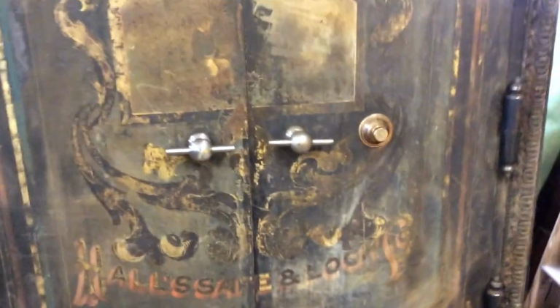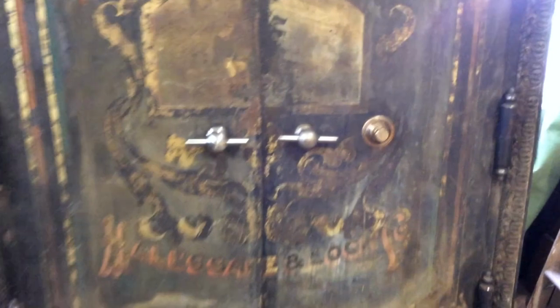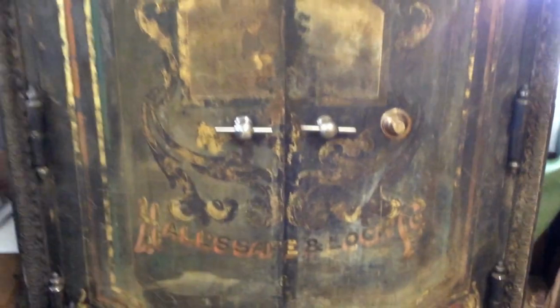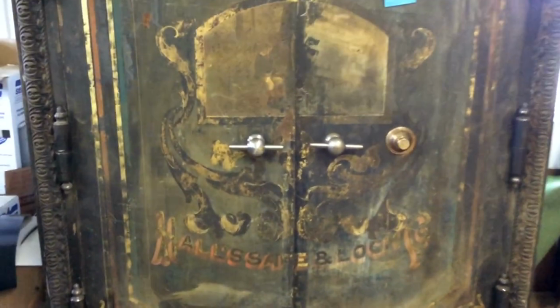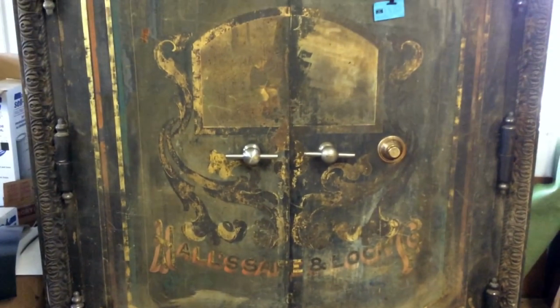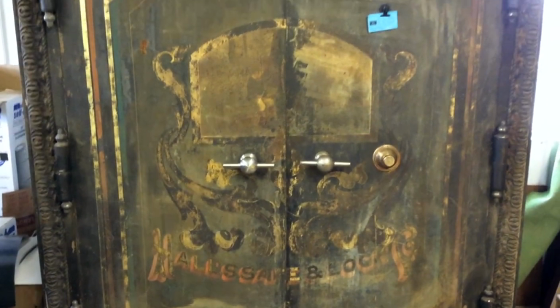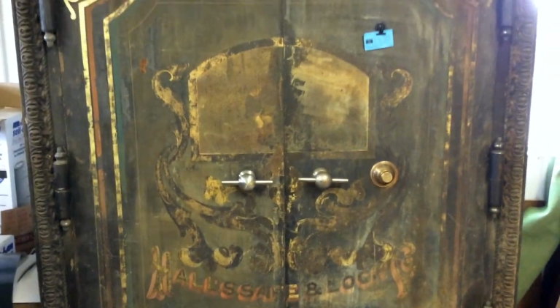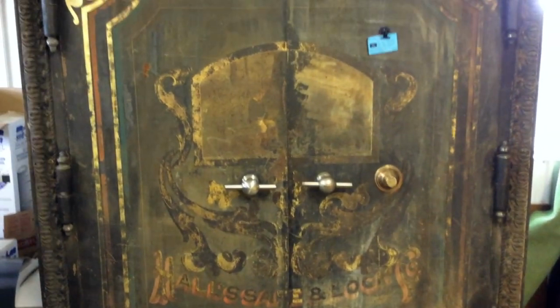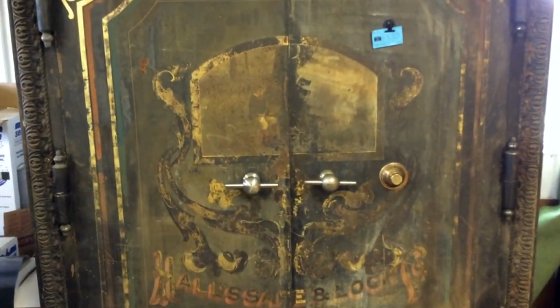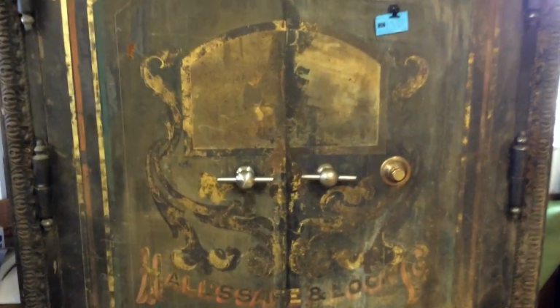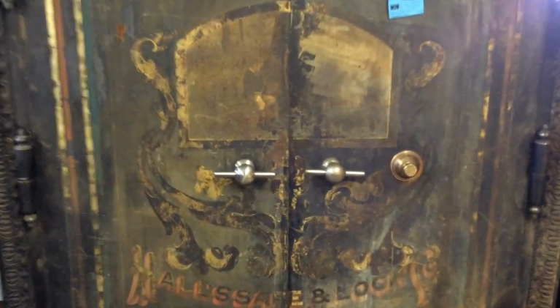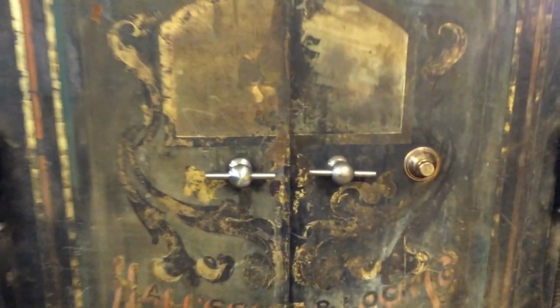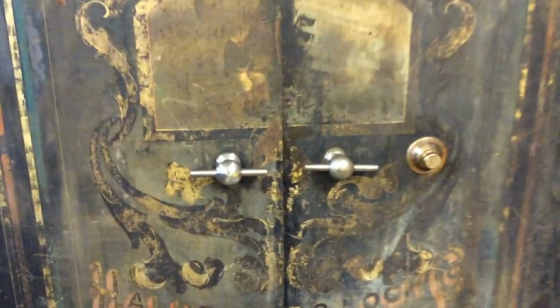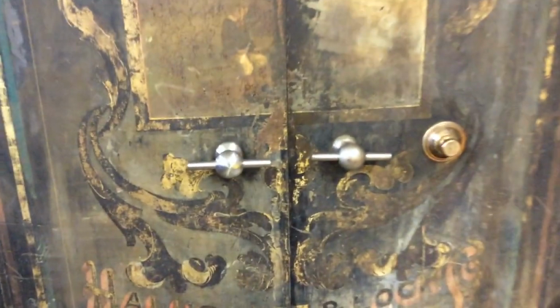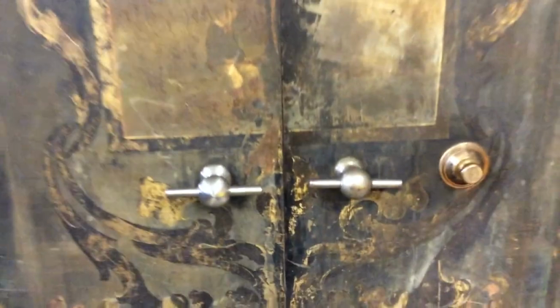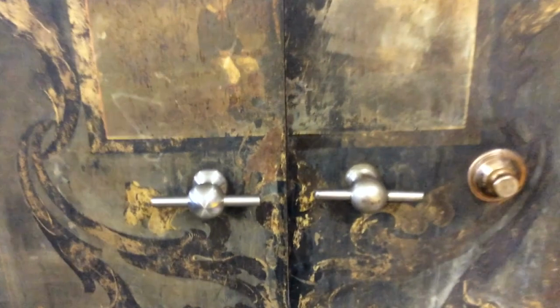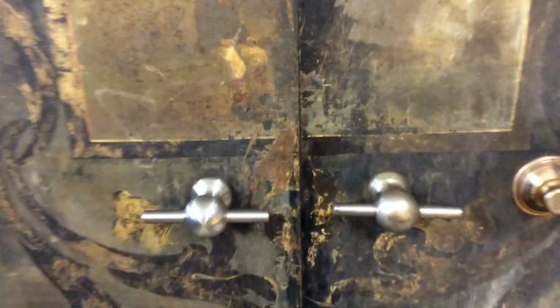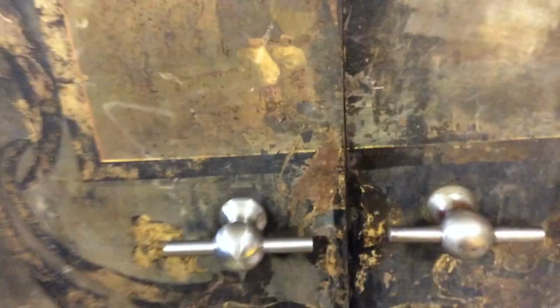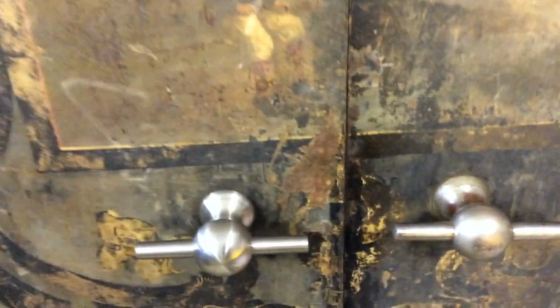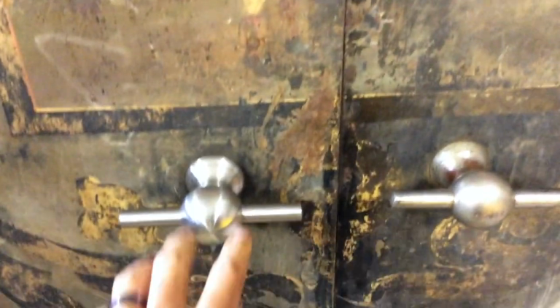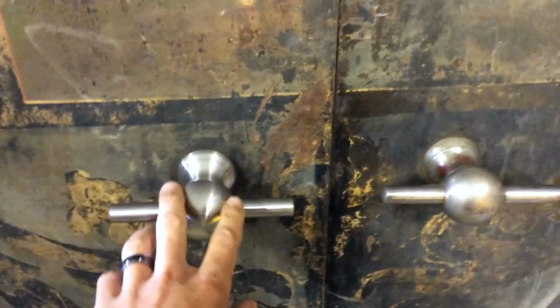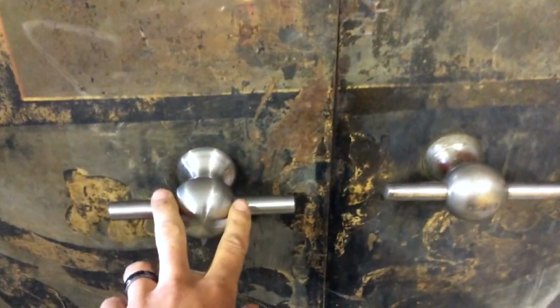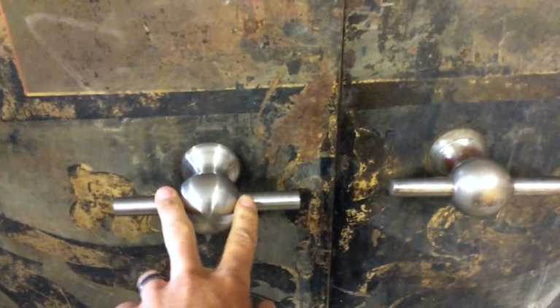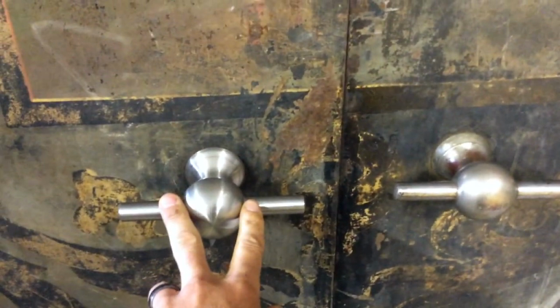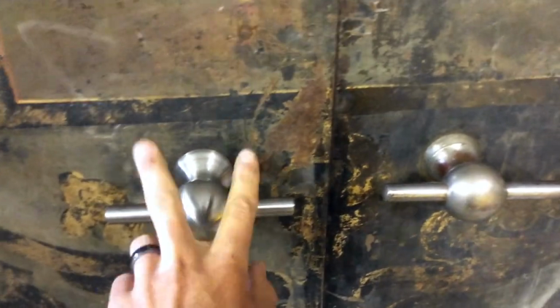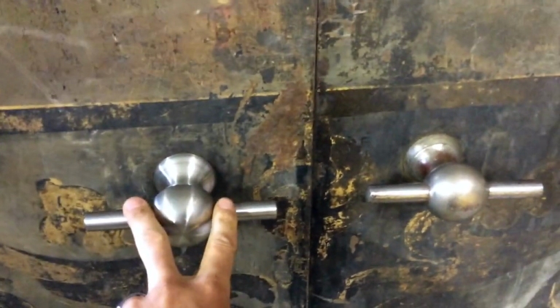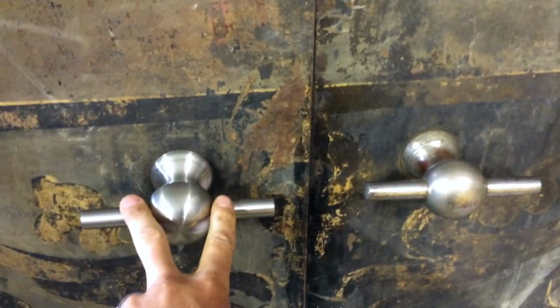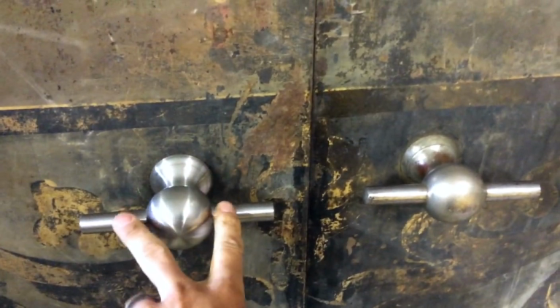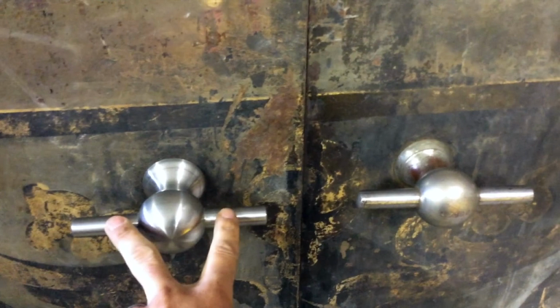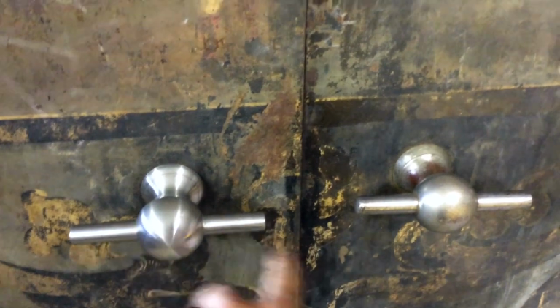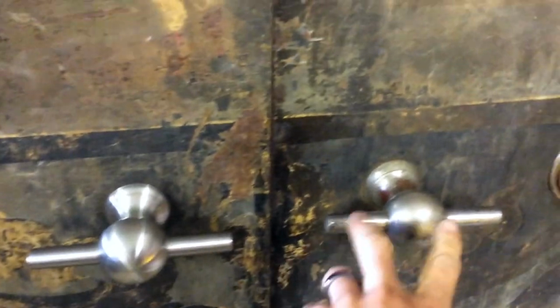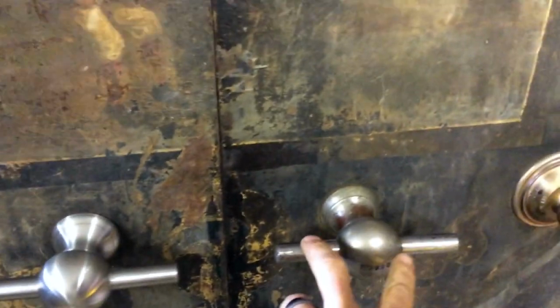12,000 pound haul safe. When I got it, it was missing the T-handle, so this is a new T-handle — this is the original.